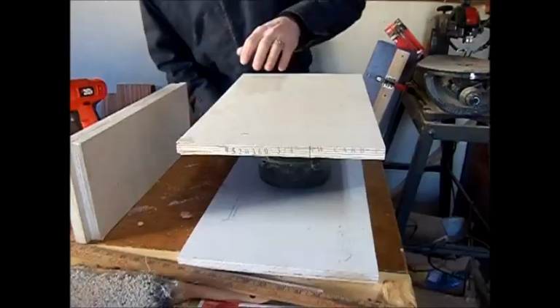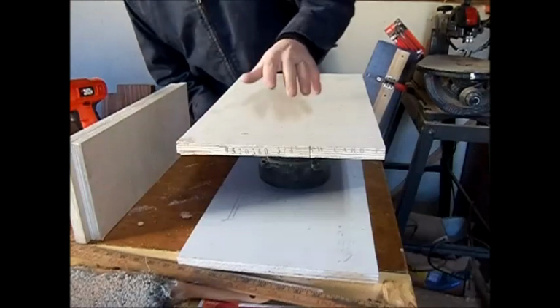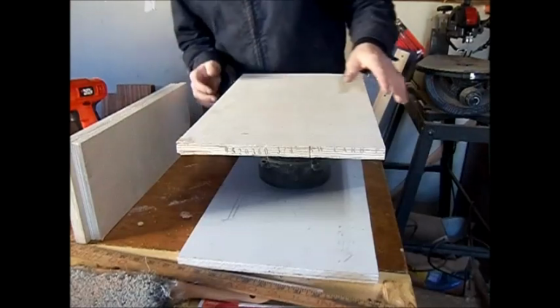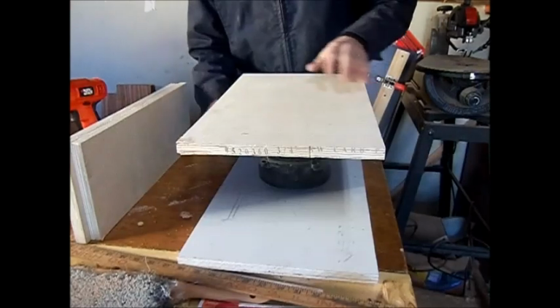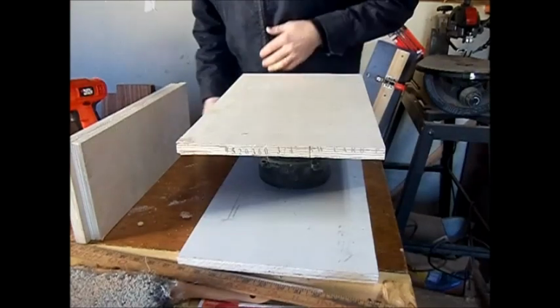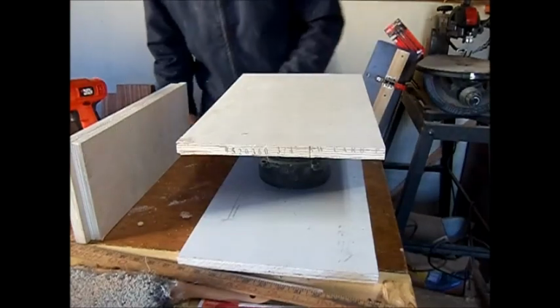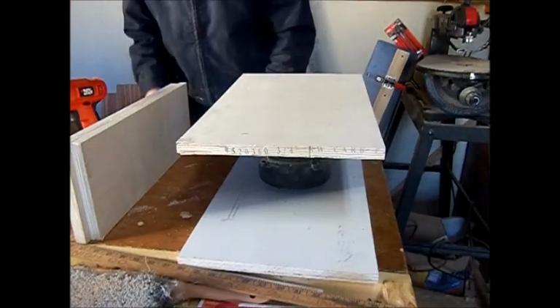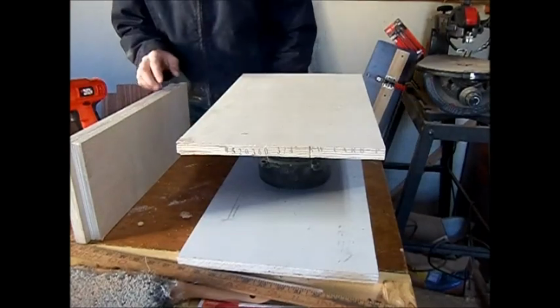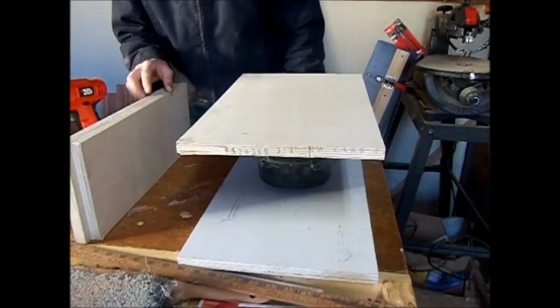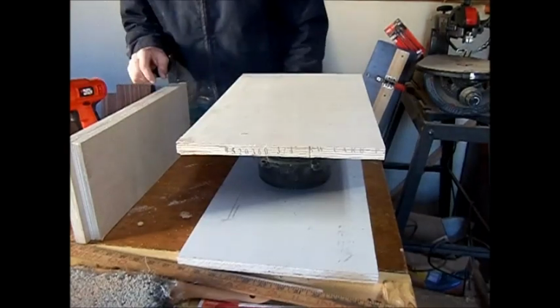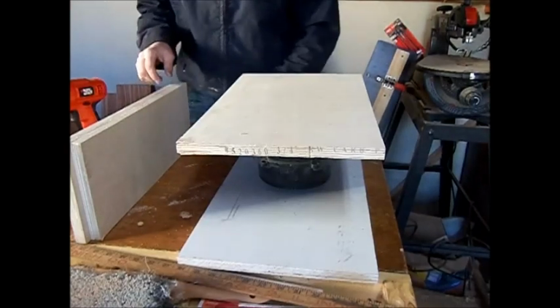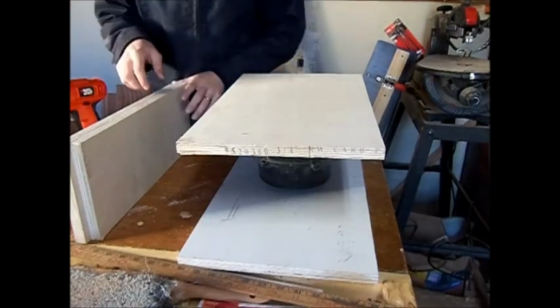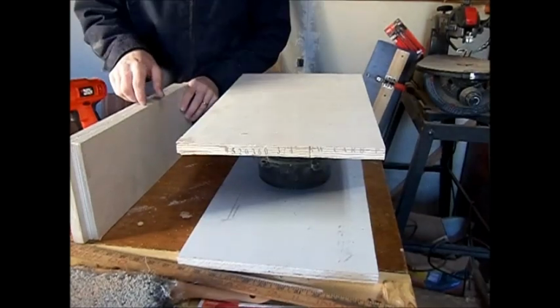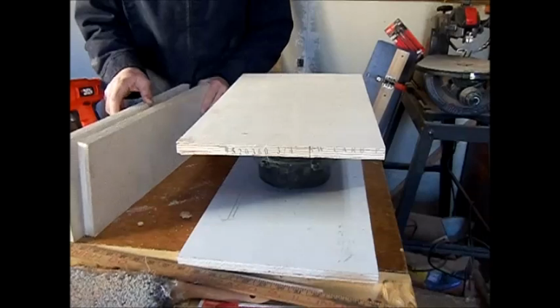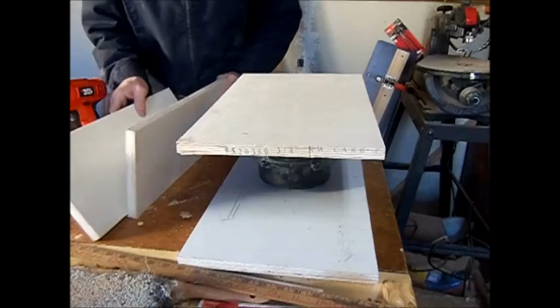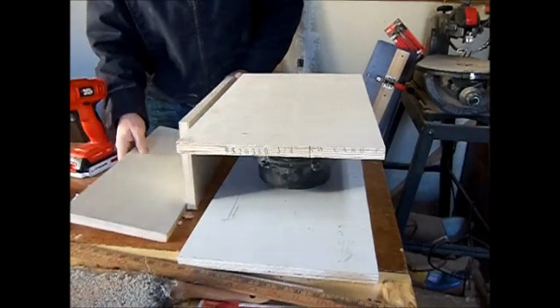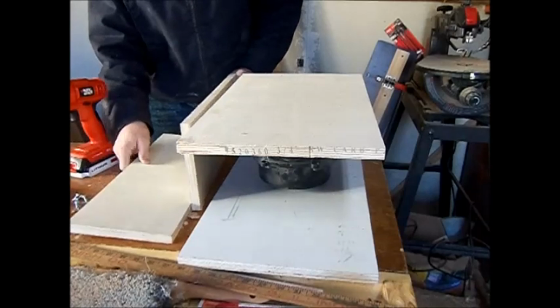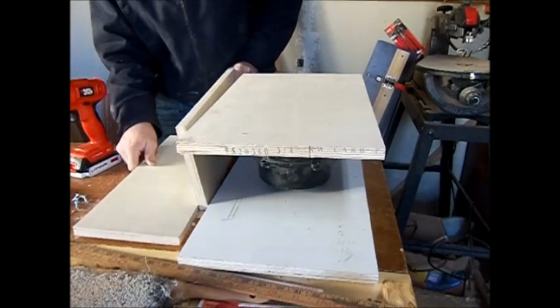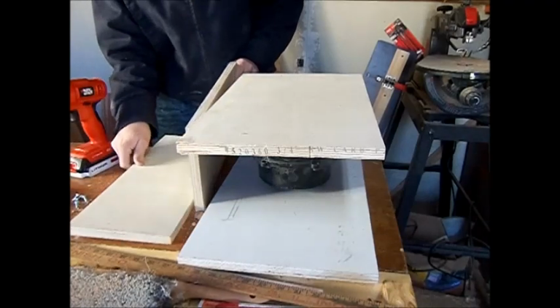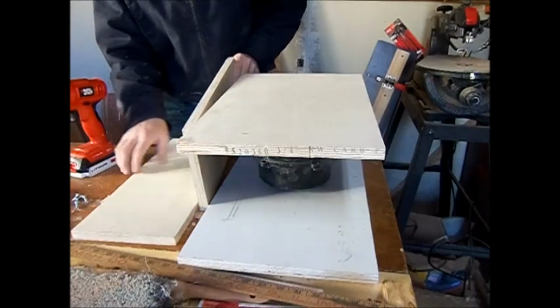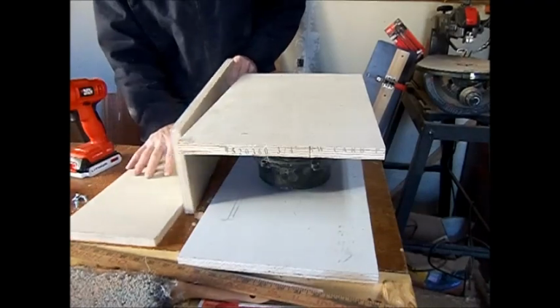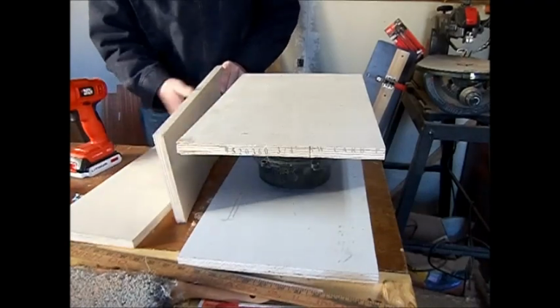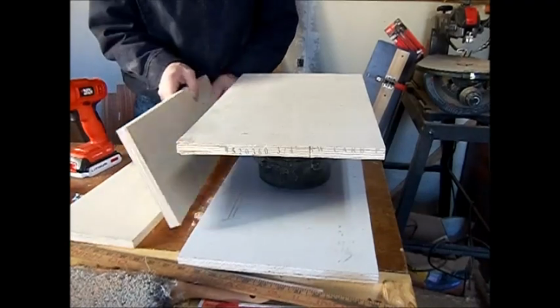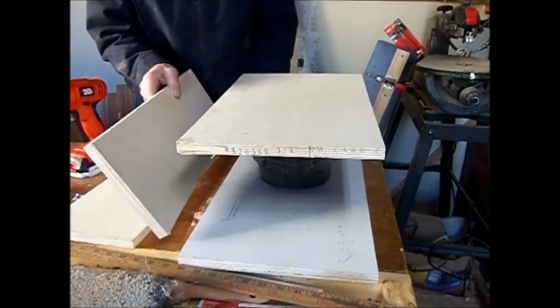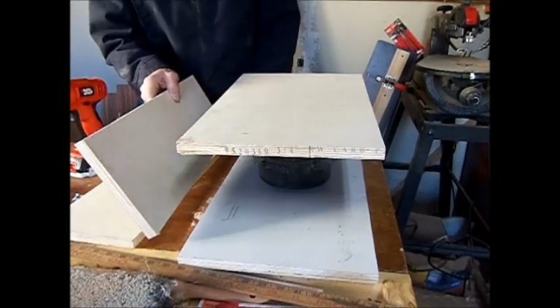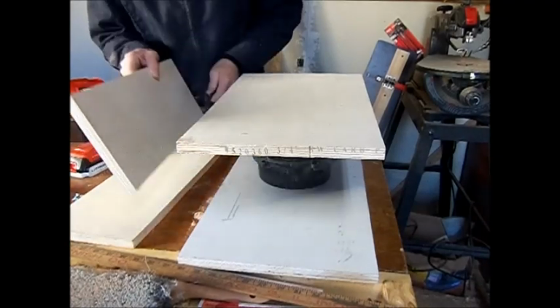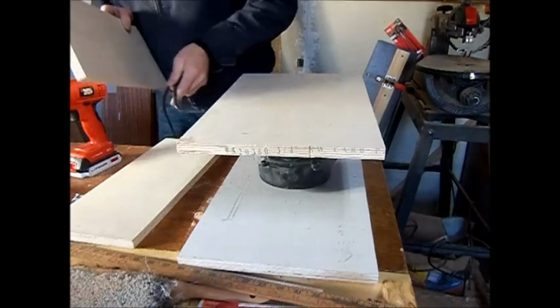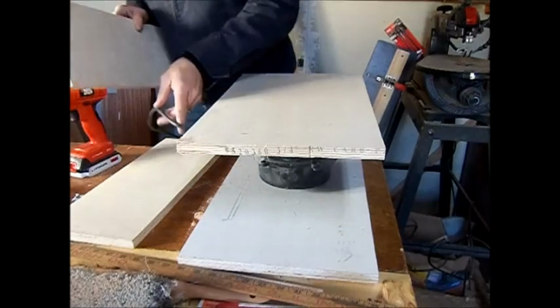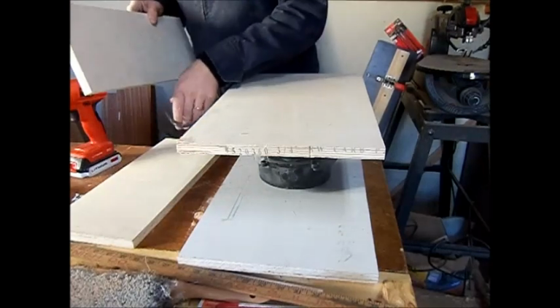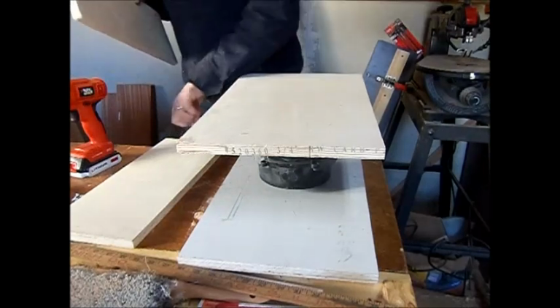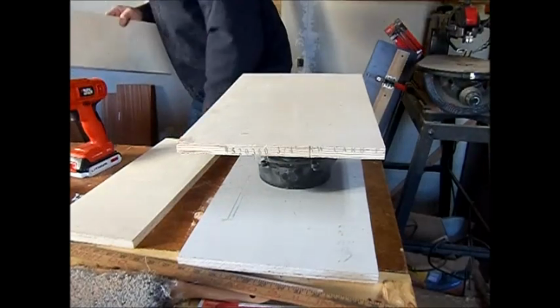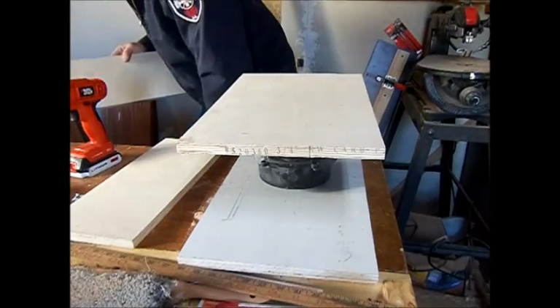Because I may want to change this out or have to adjust something, I'm not going to glue it — I'm just going to leave it and screw it together. That's how this box is going to be held together.